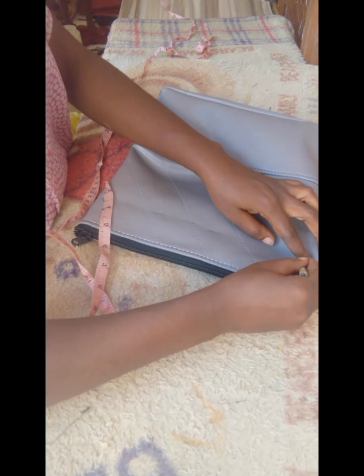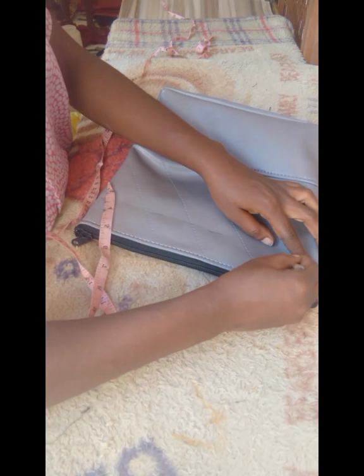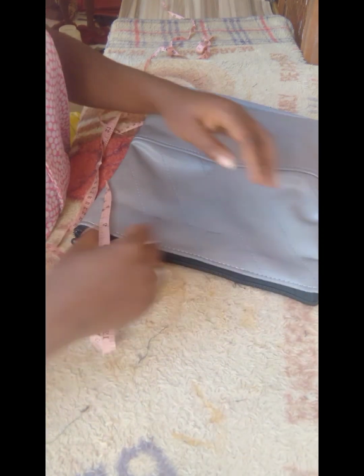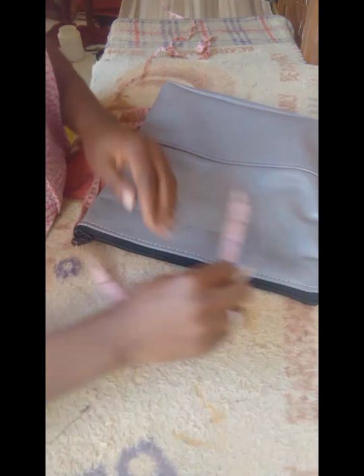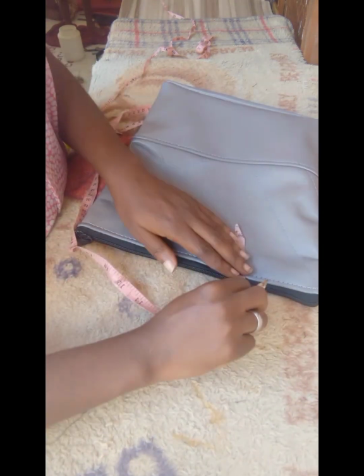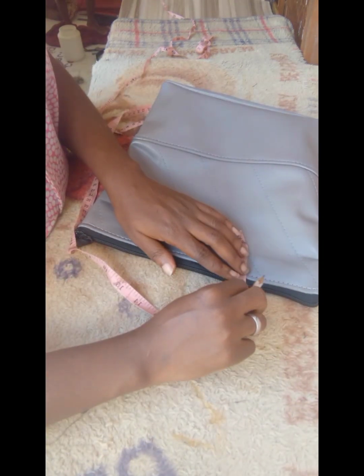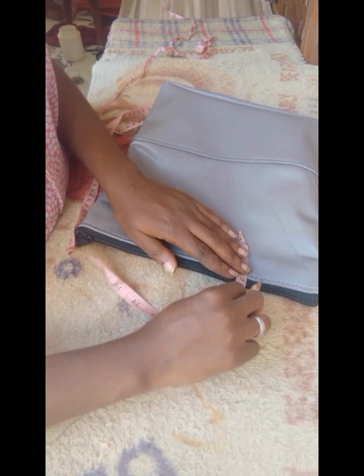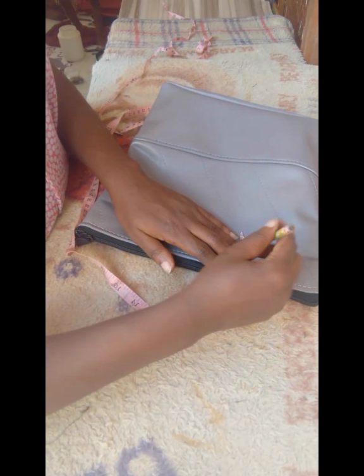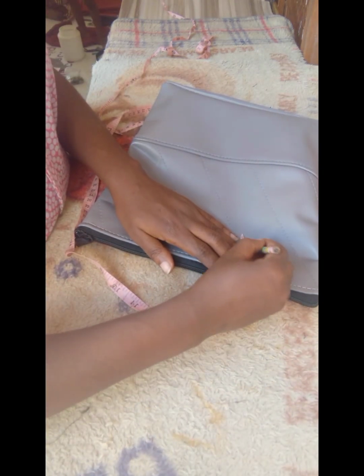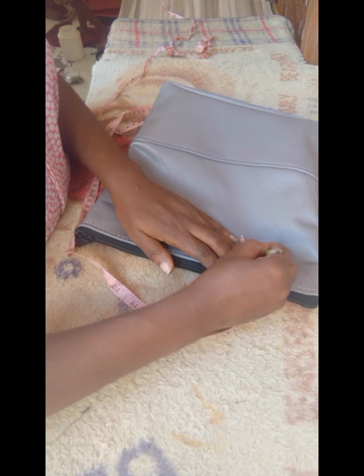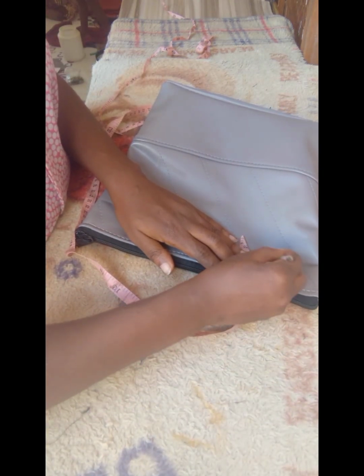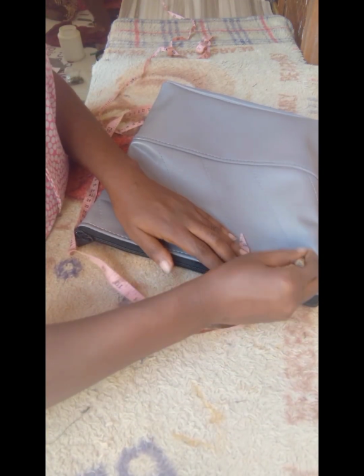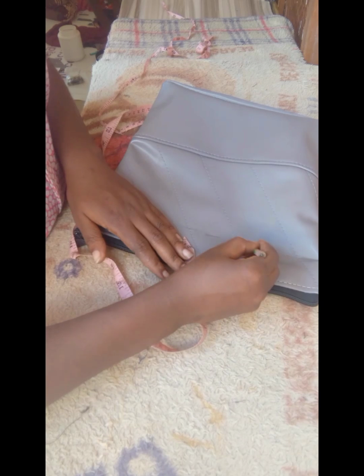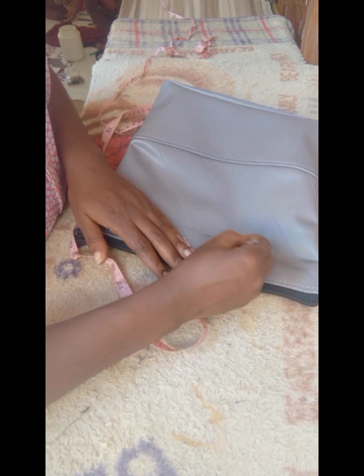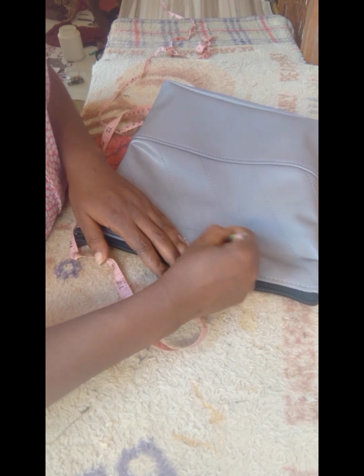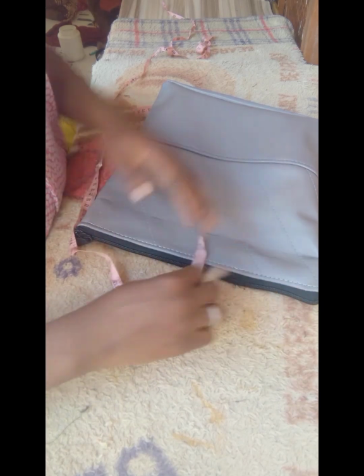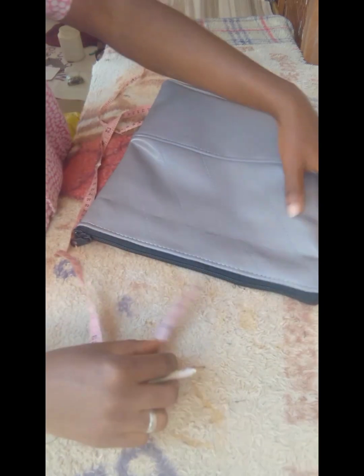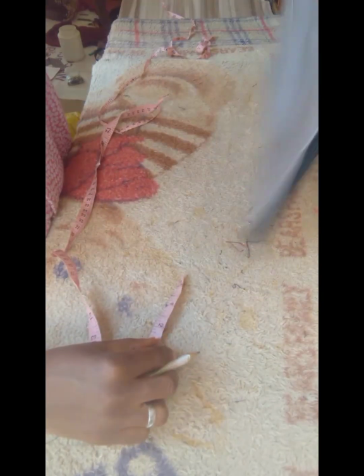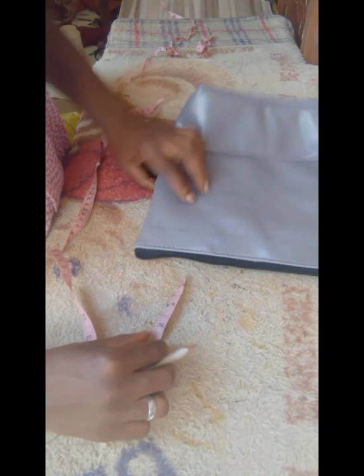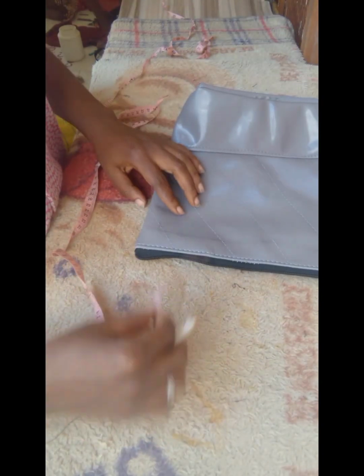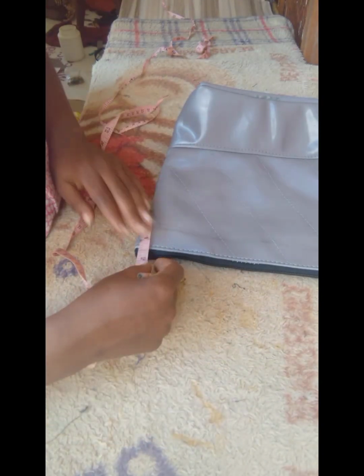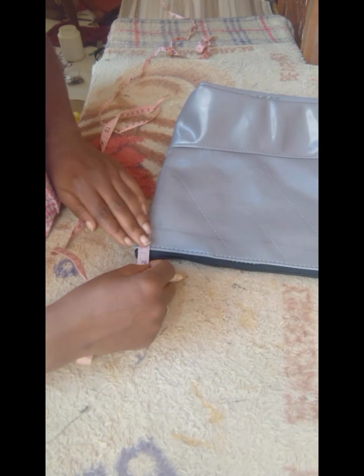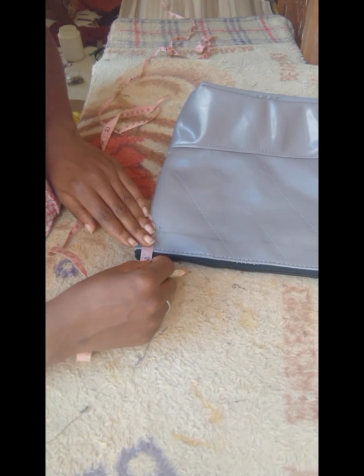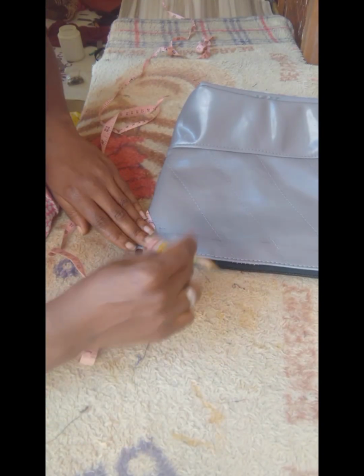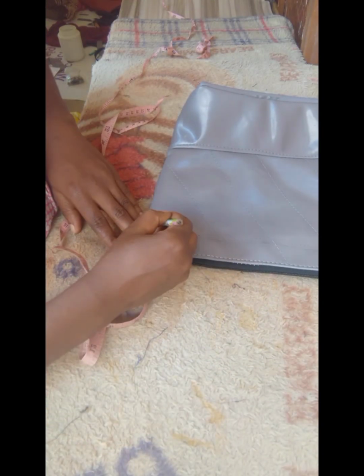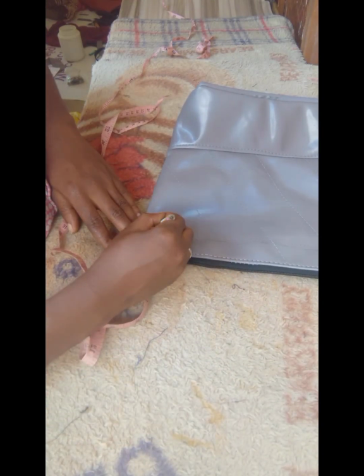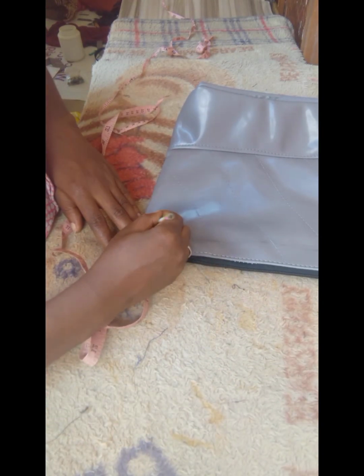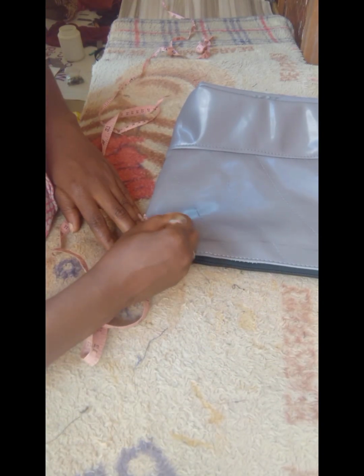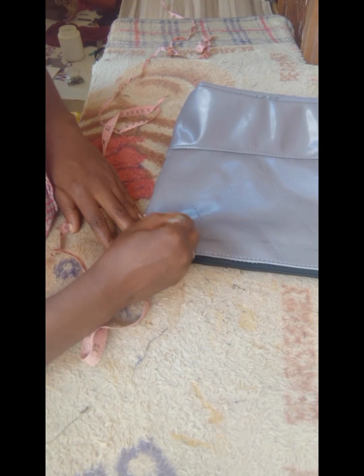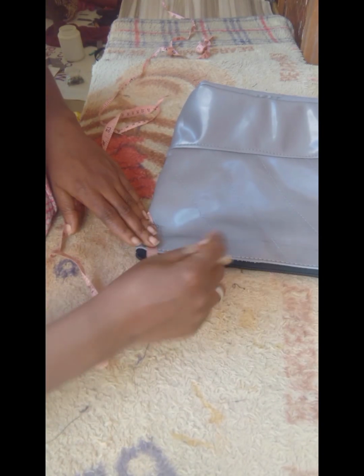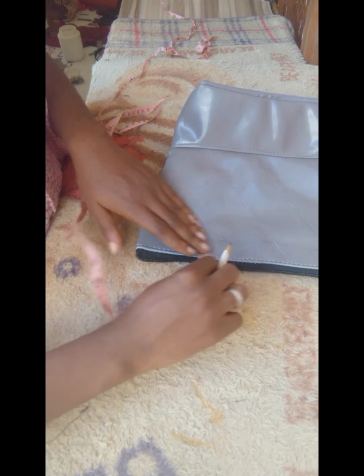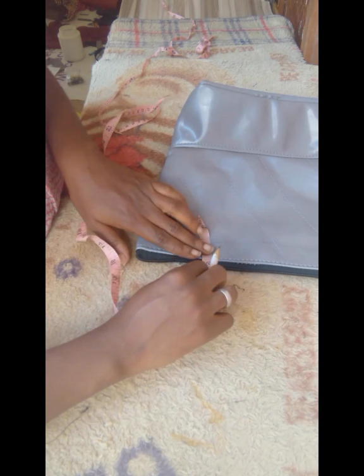This is just me making a two-inch marking from the zipper so that I'll be able to fold it down and put my eyelet, so that I'll be able to put my chain. If you don't know how to put your eyelet on a bag, I have a tutorial for that.